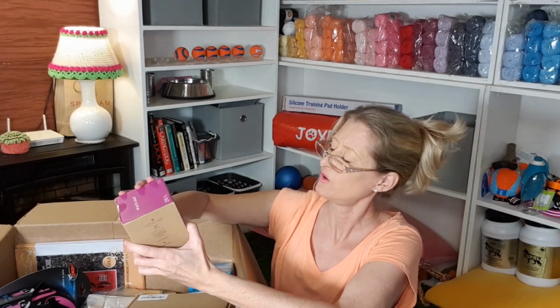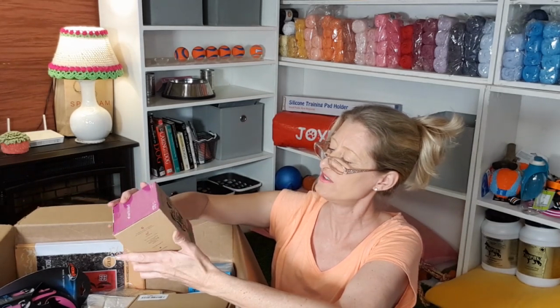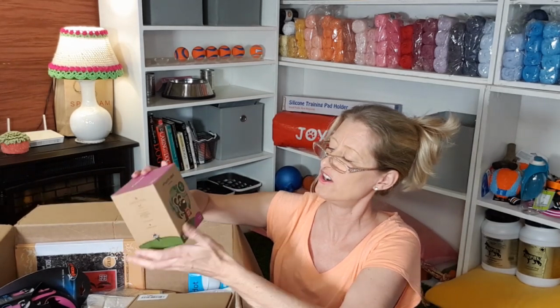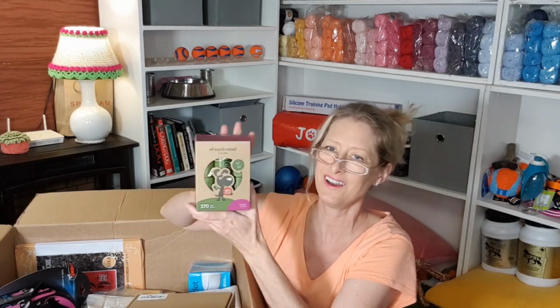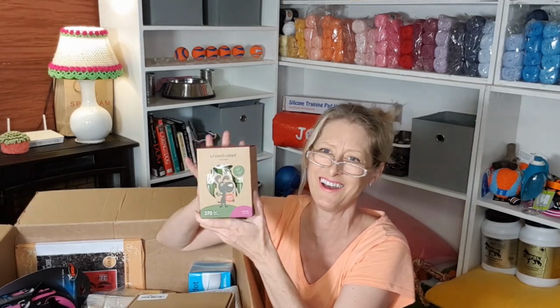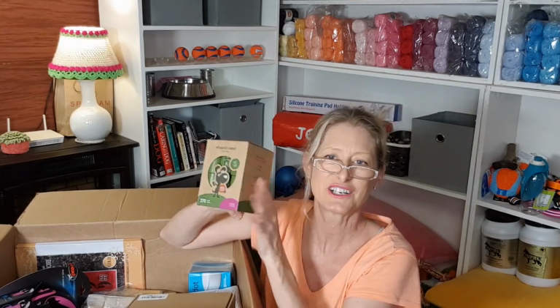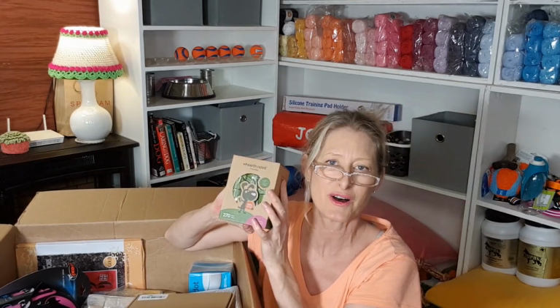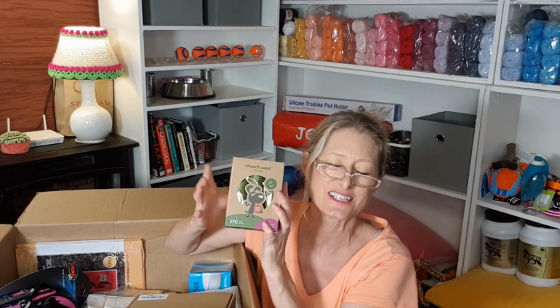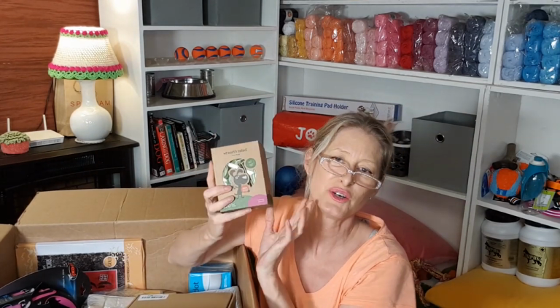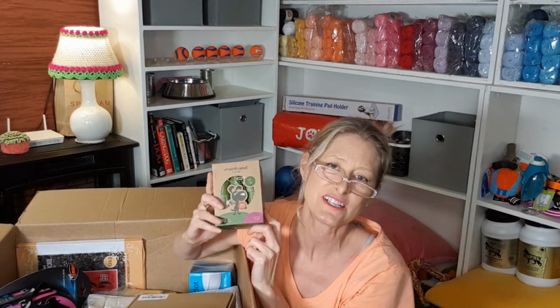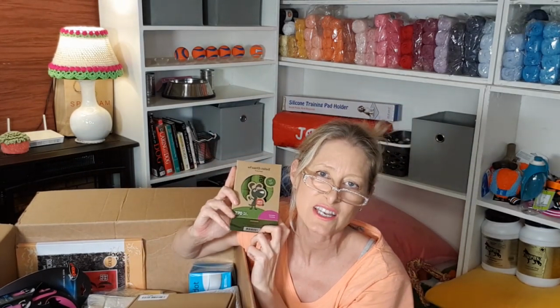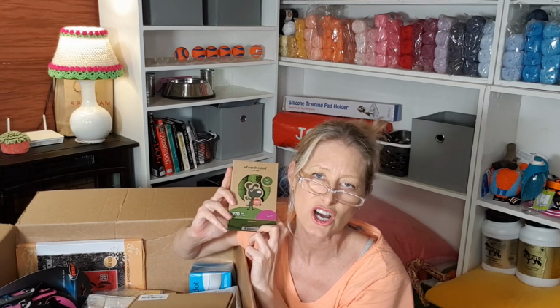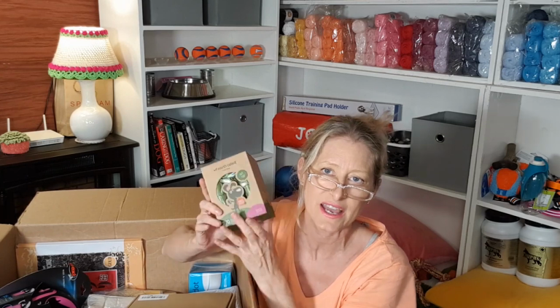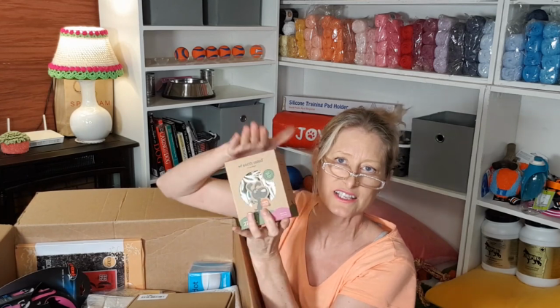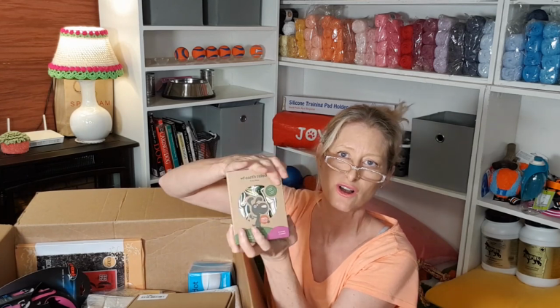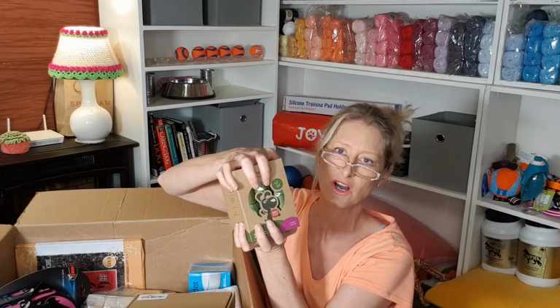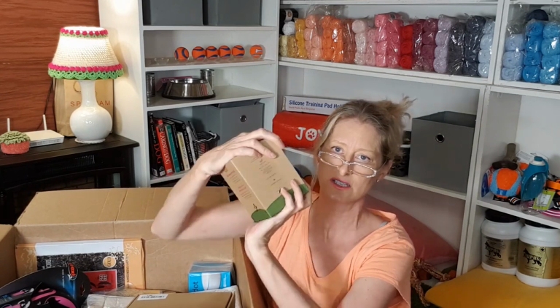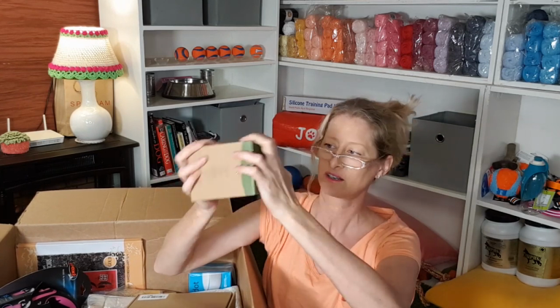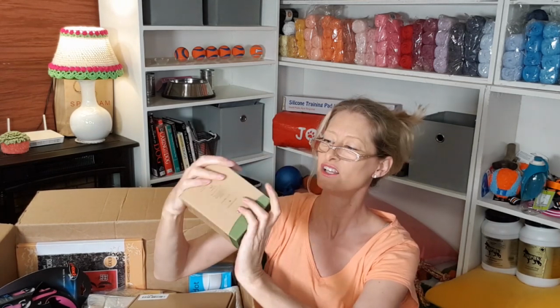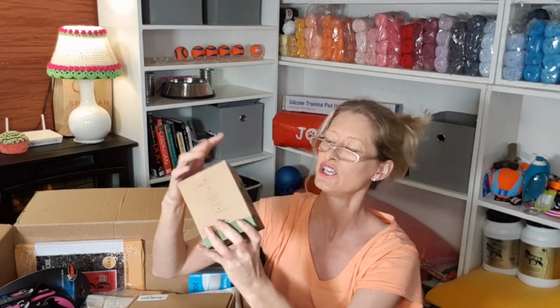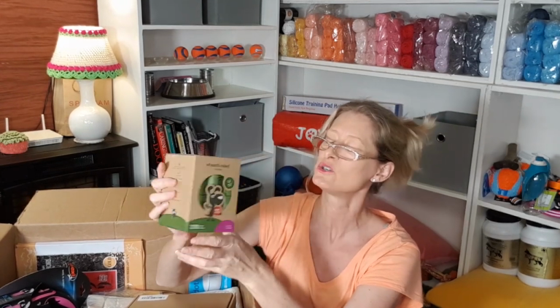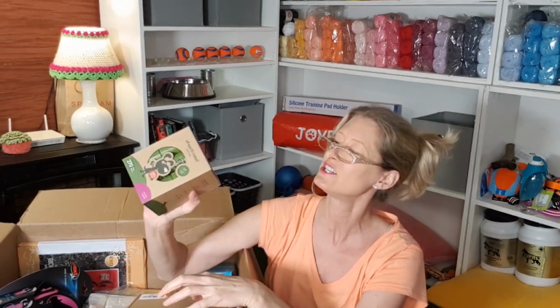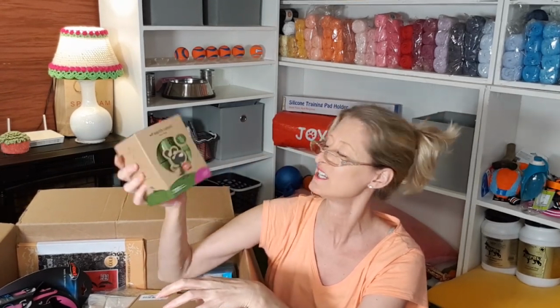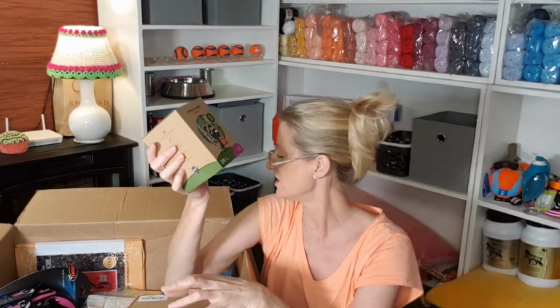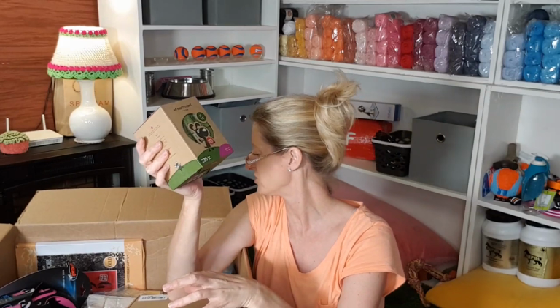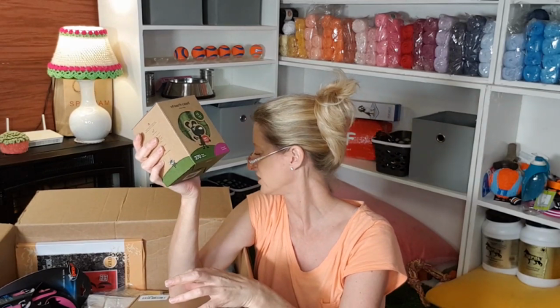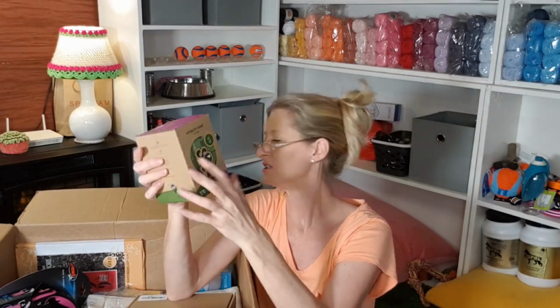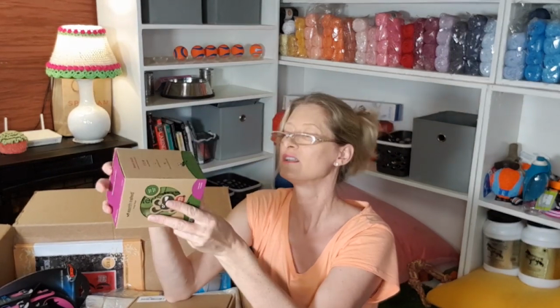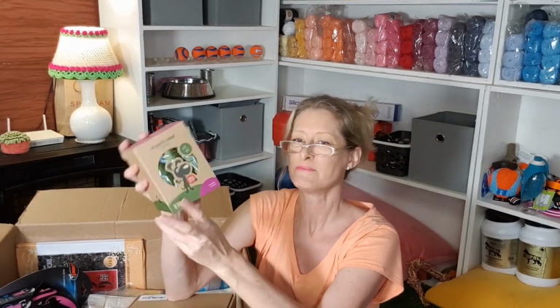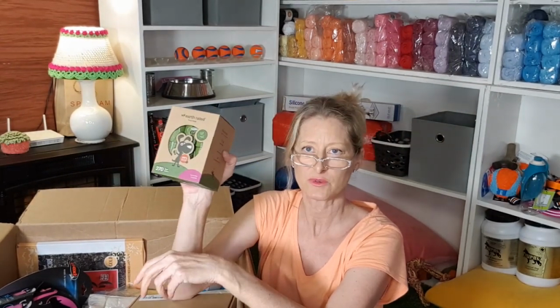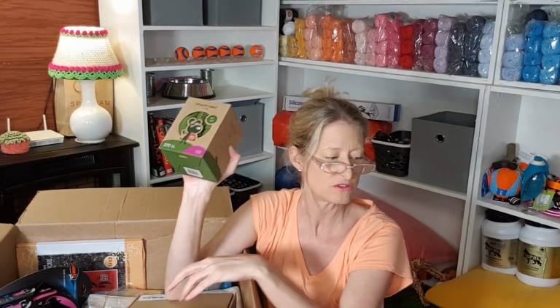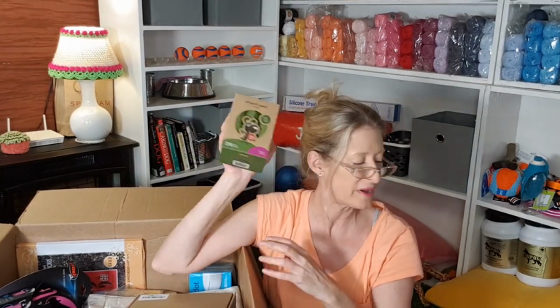Wow, that's a lot. Look how small this is — 270 doggy bags in this small little box. That looks so huge on the internet but it is not huge. That's manageable. So, doggy bags.